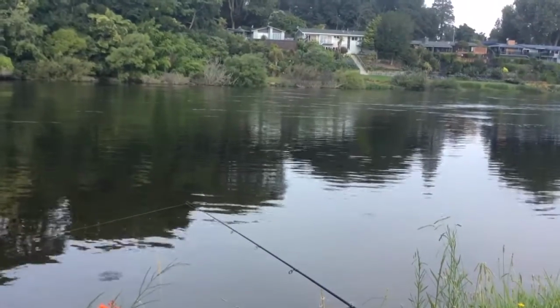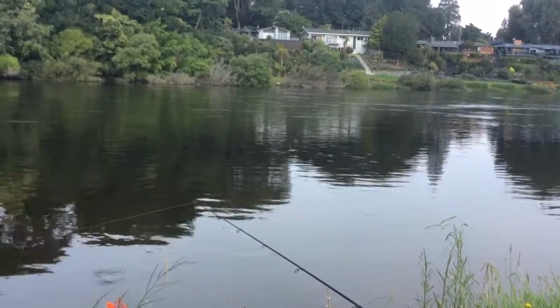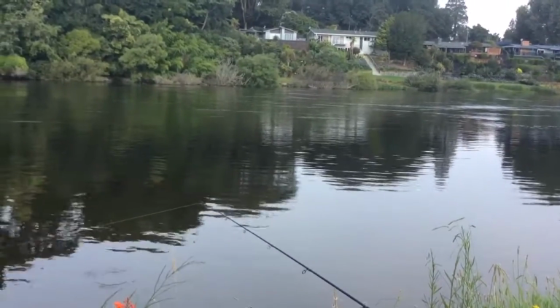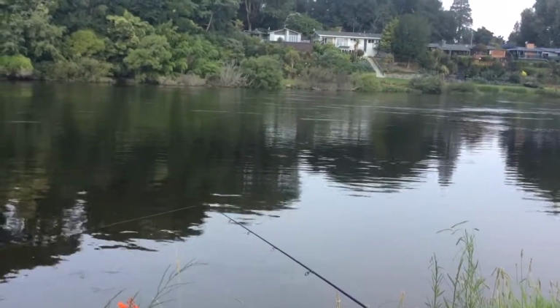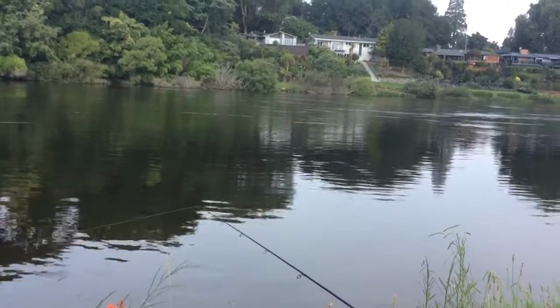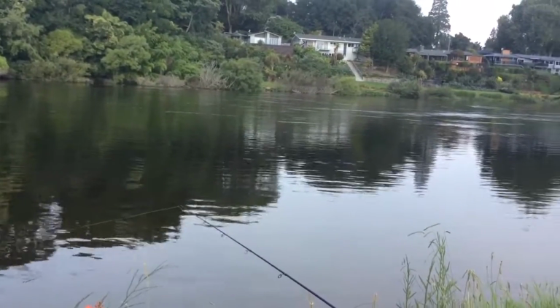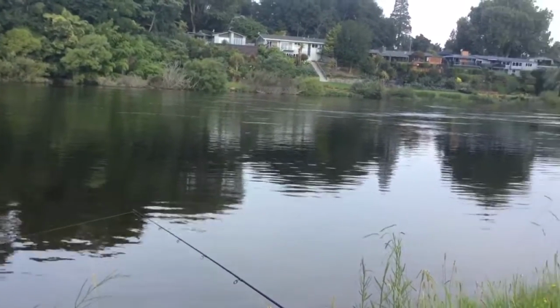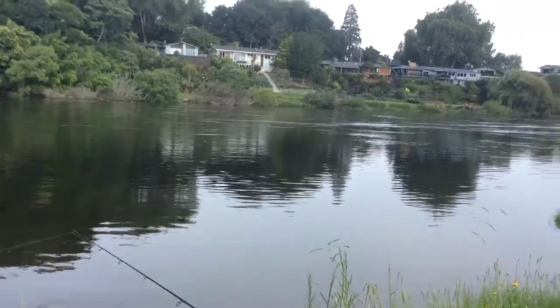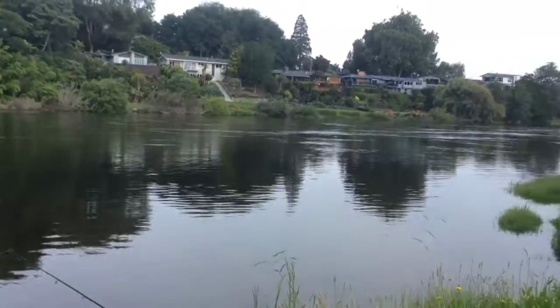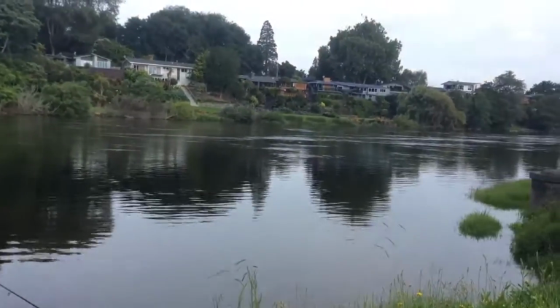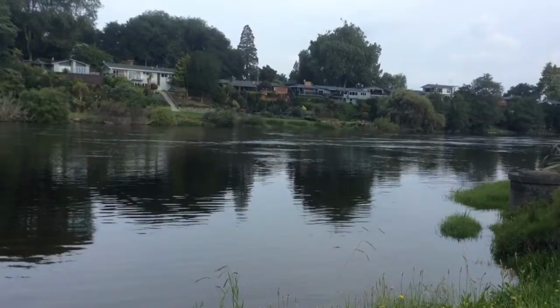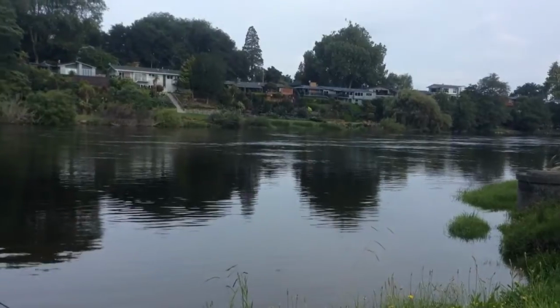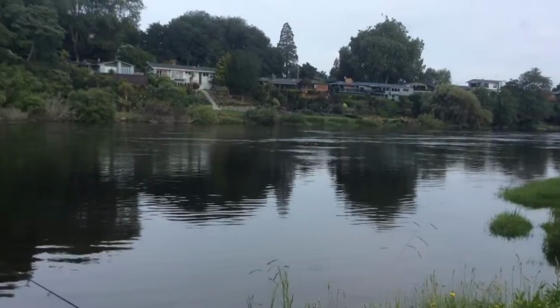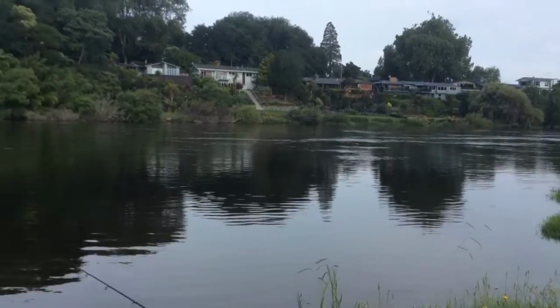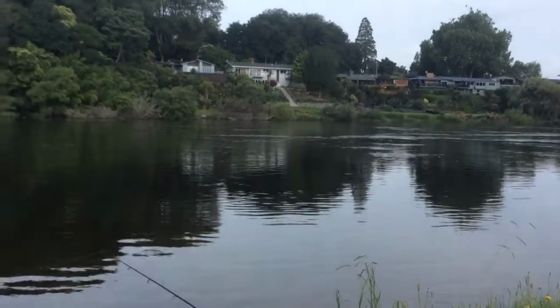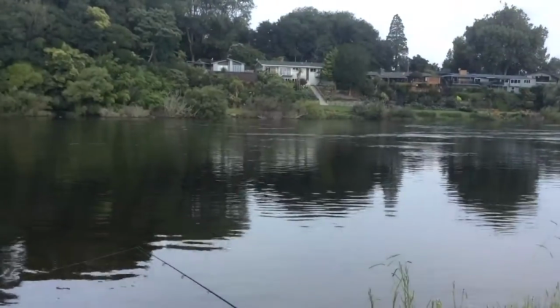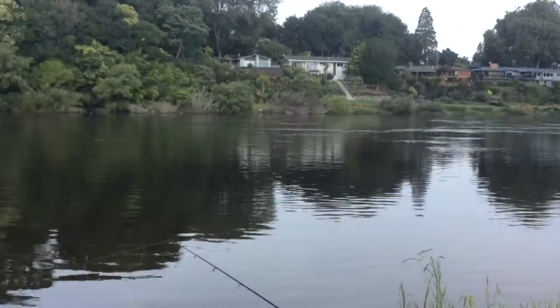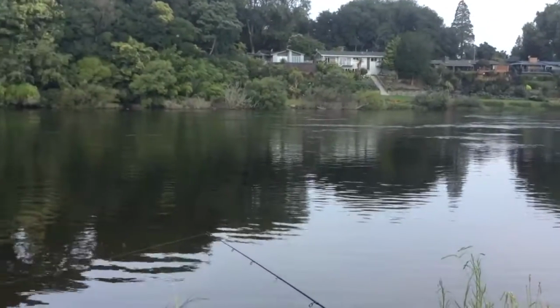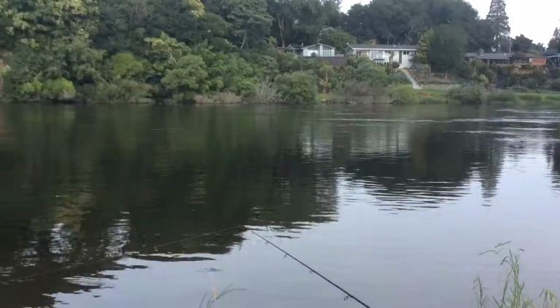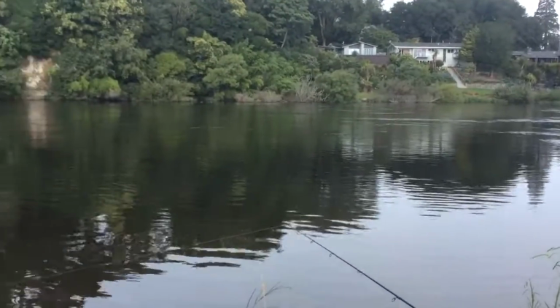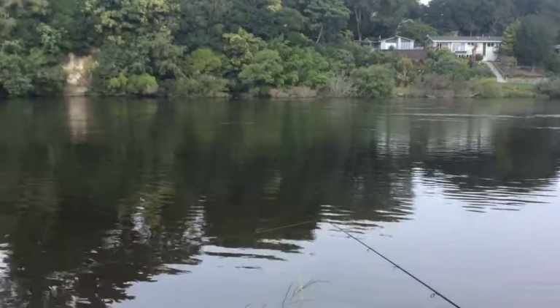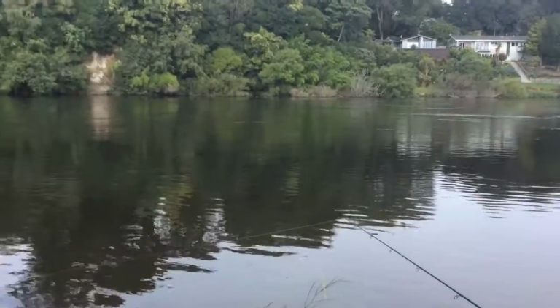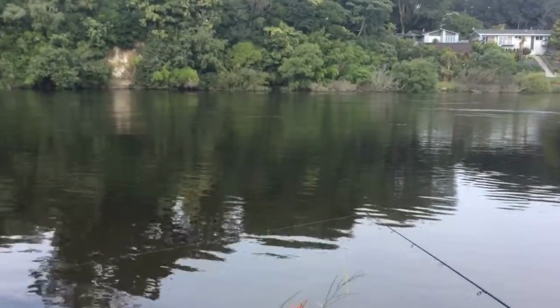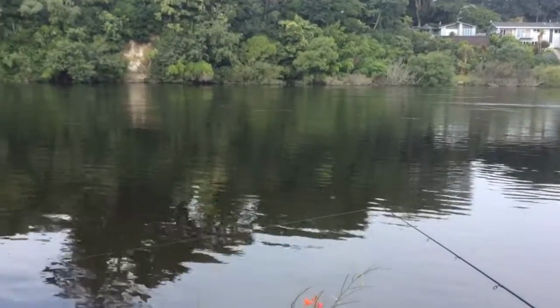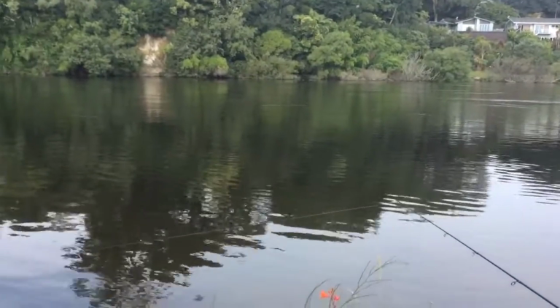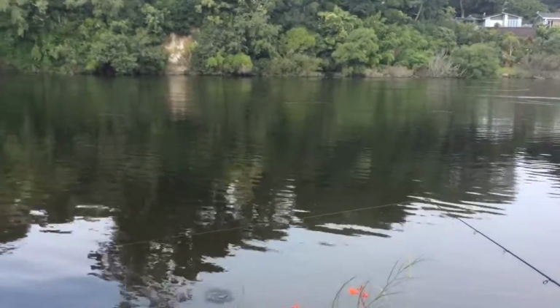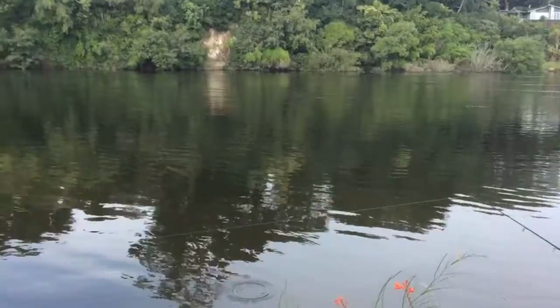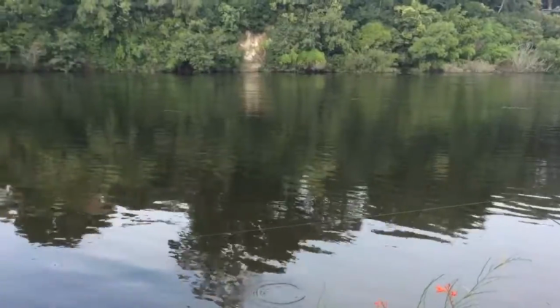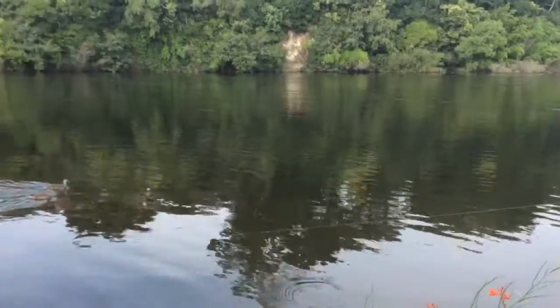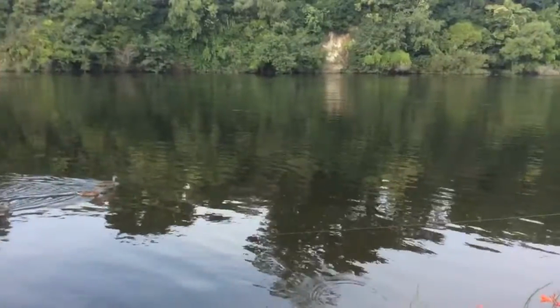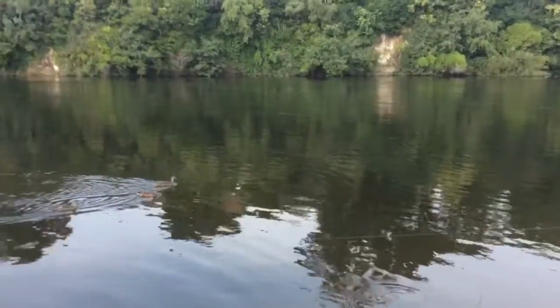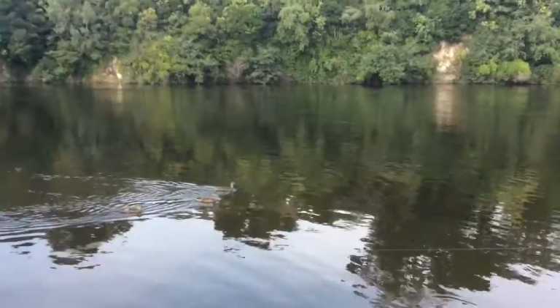Today I'm fishing in the Waikato River. This is in Hamilton. It's a beautiful stretch of river. This is the main river in New Zealand, North Island.